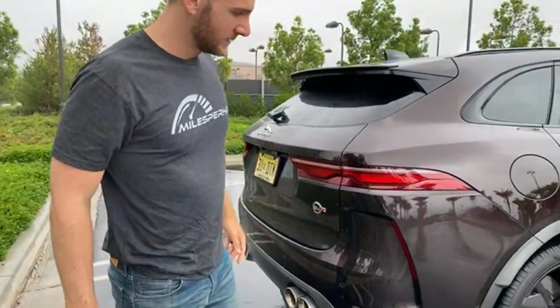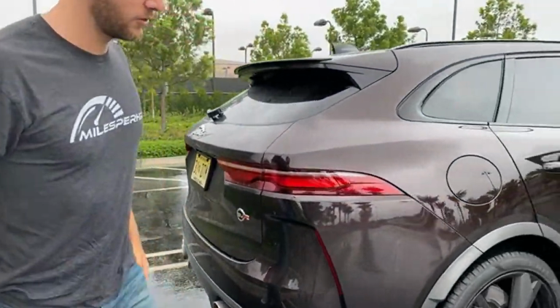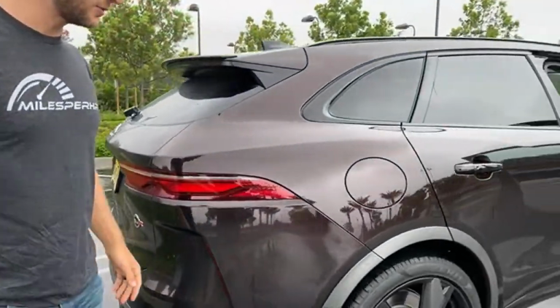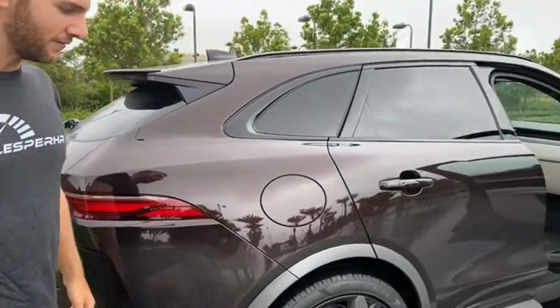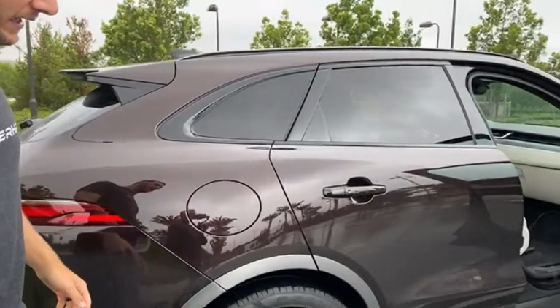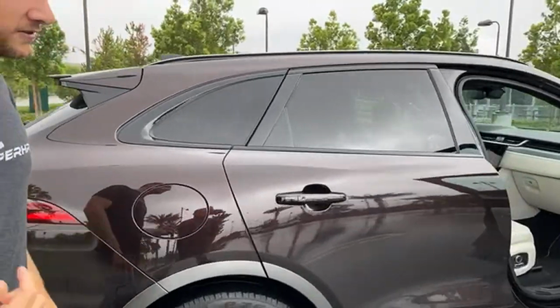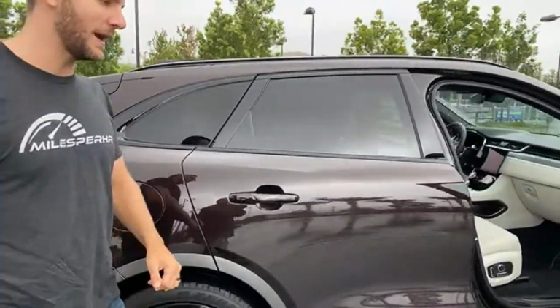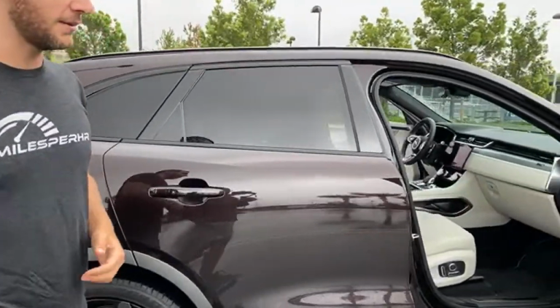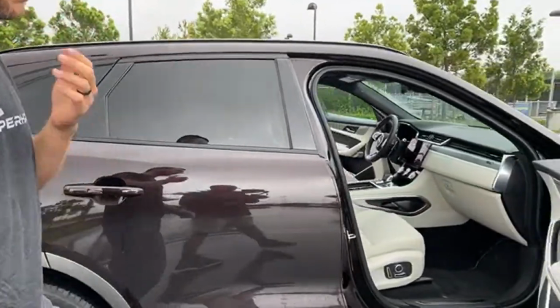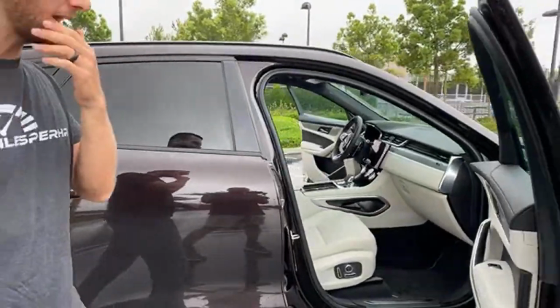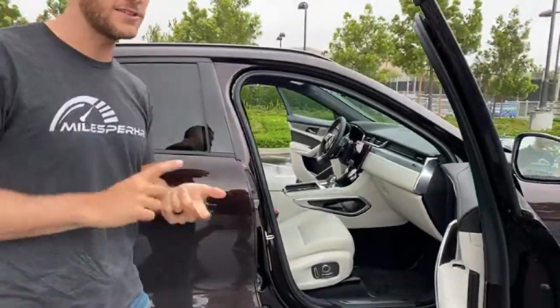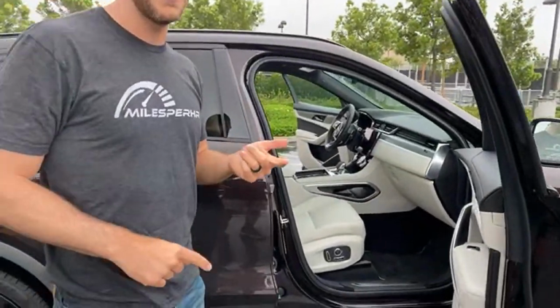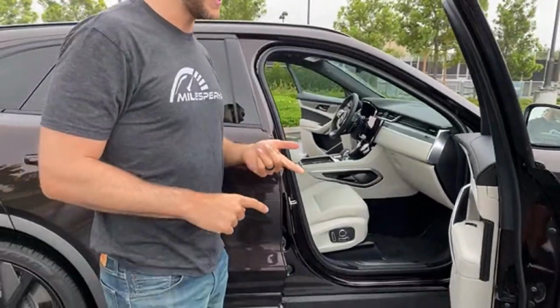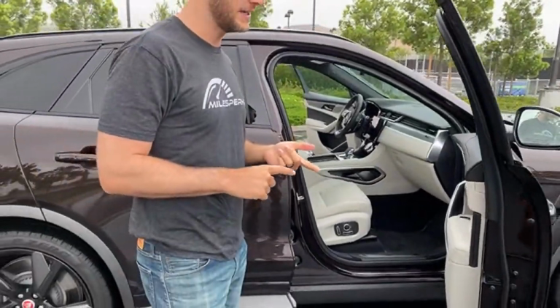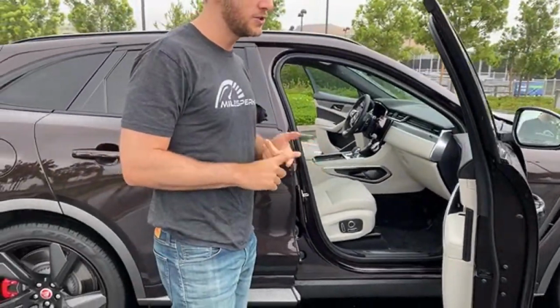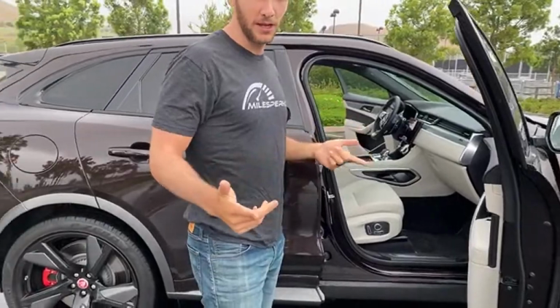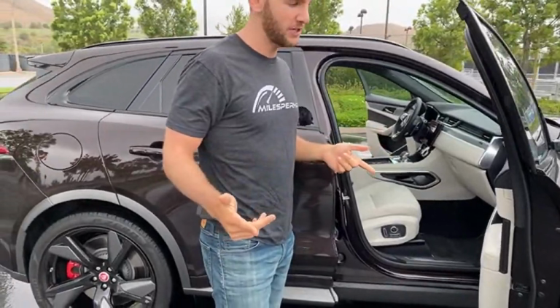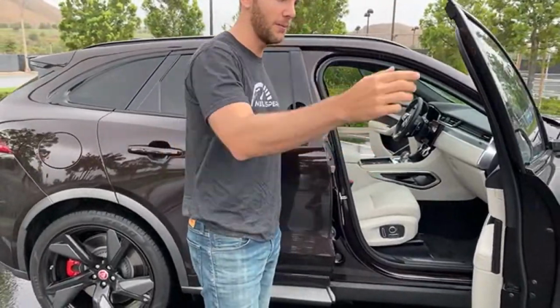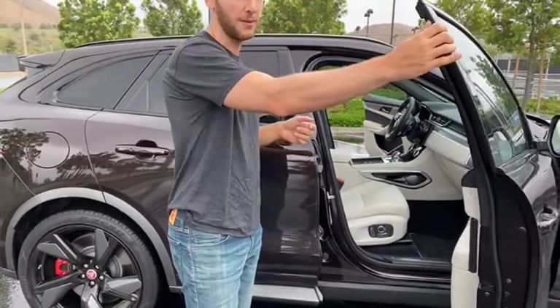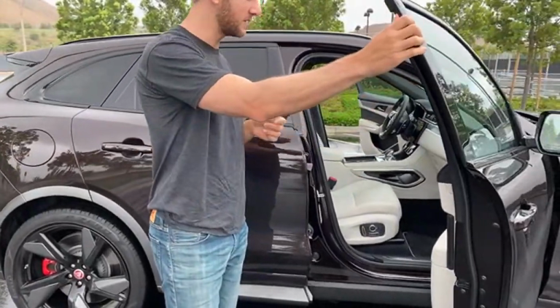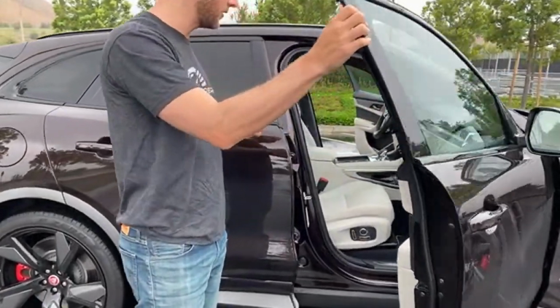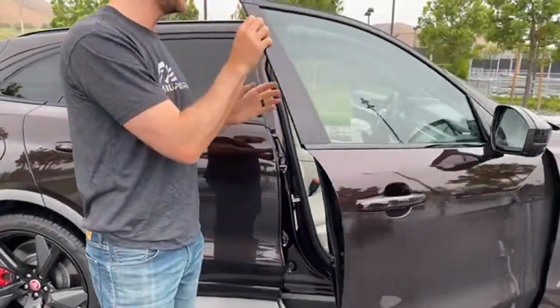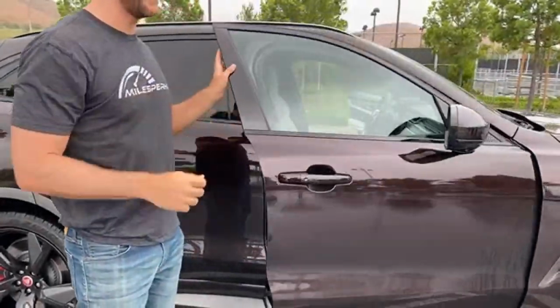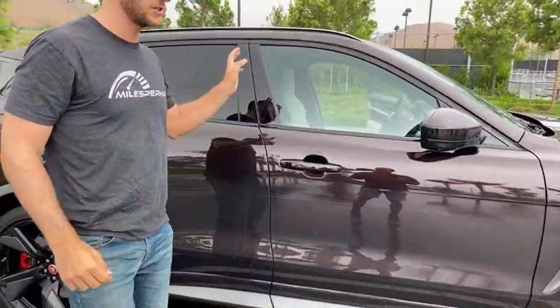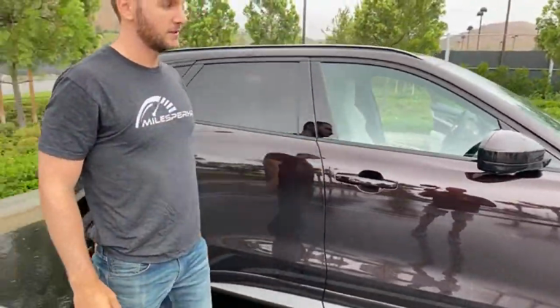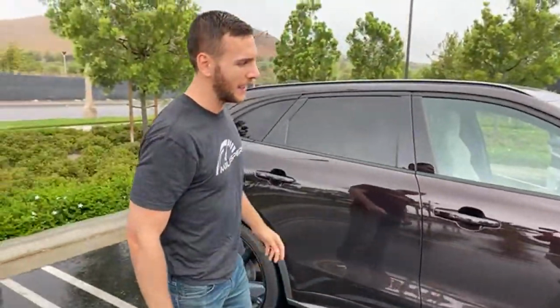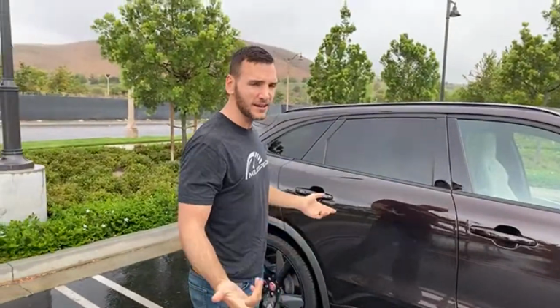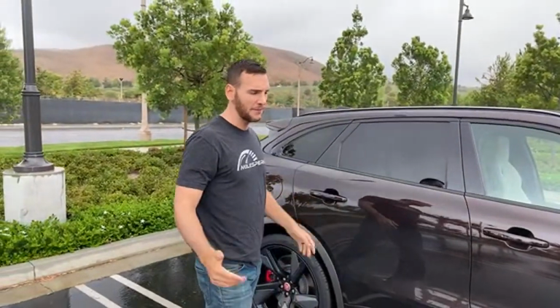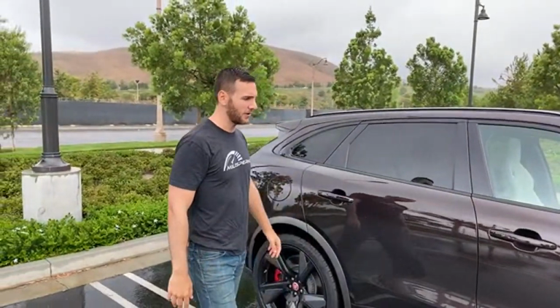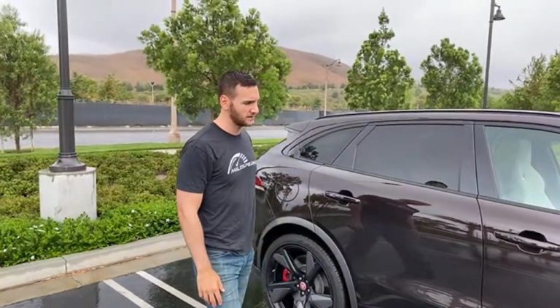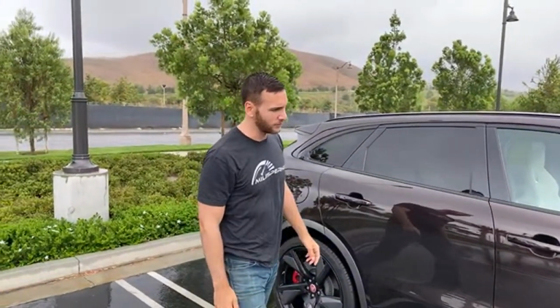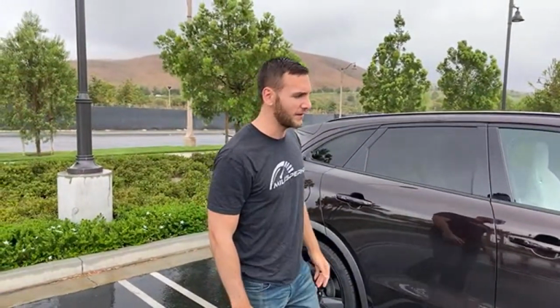If you want to follow me on Instagram at Miles Per Hour, YouTube's community page, and TikTok at Miles Per Hour — I post daily videos there.